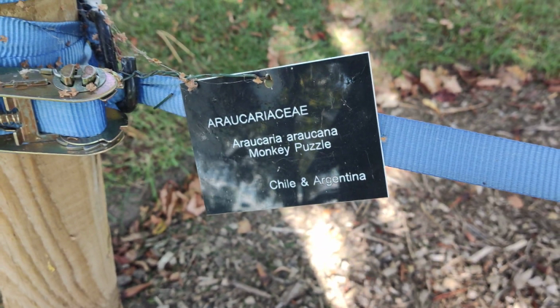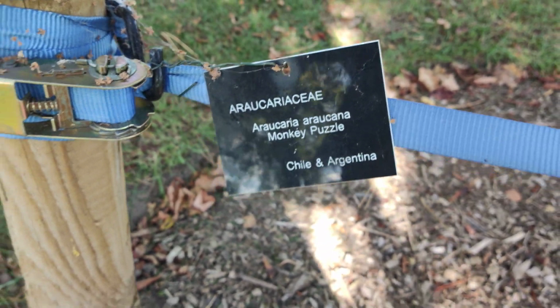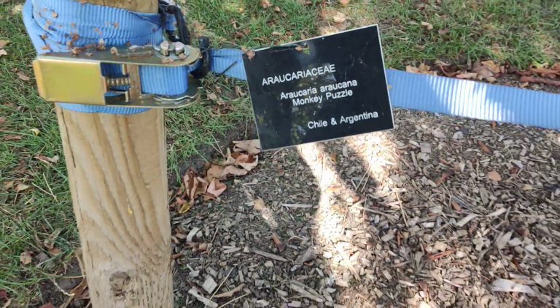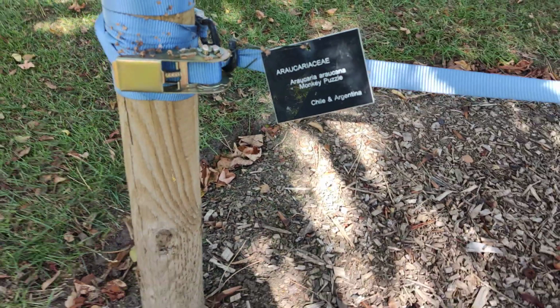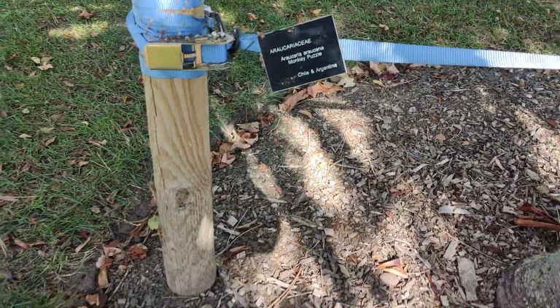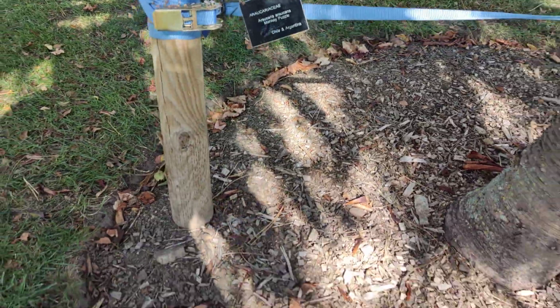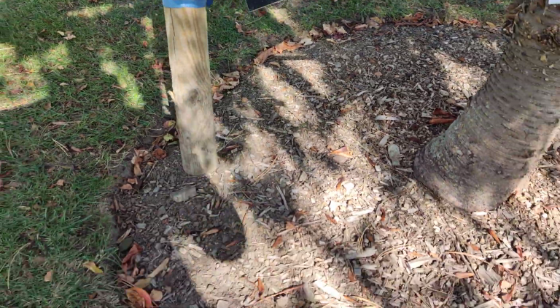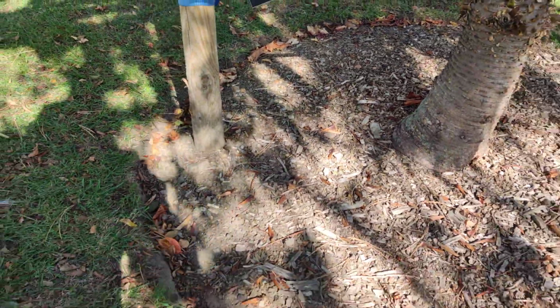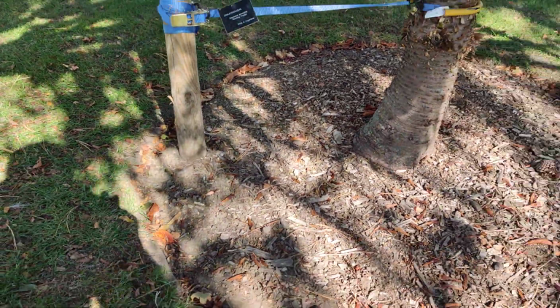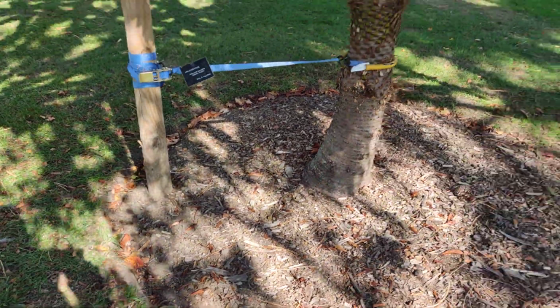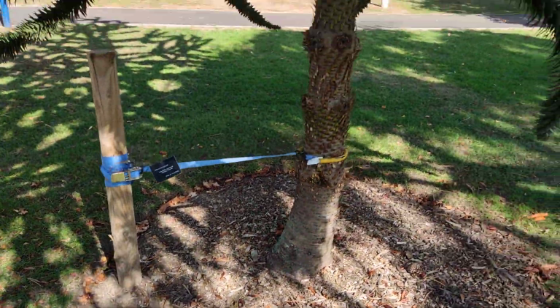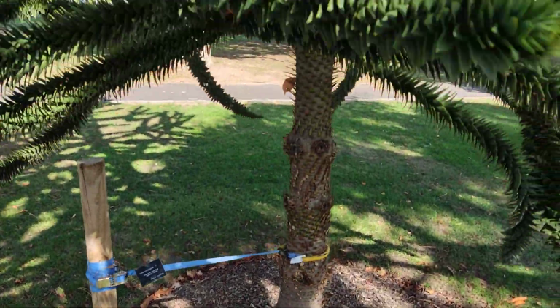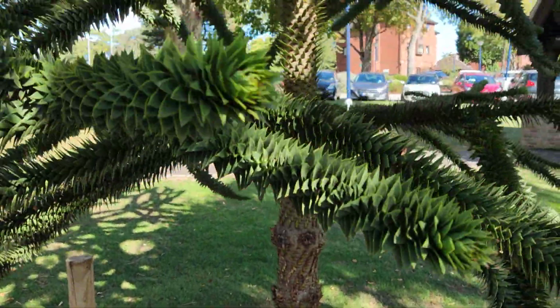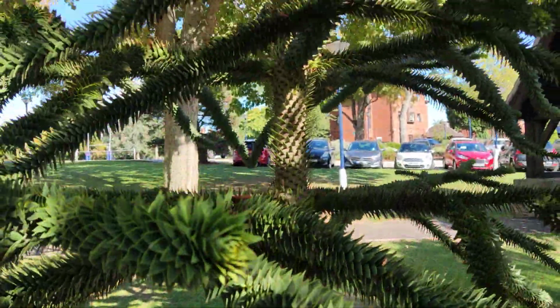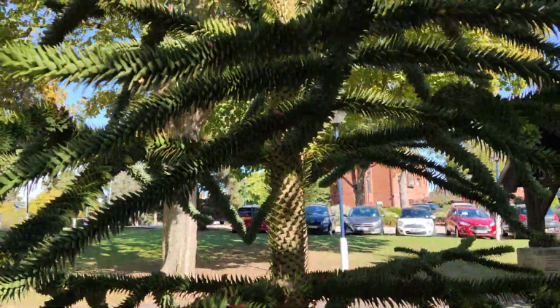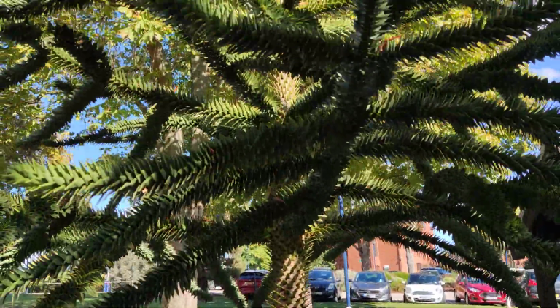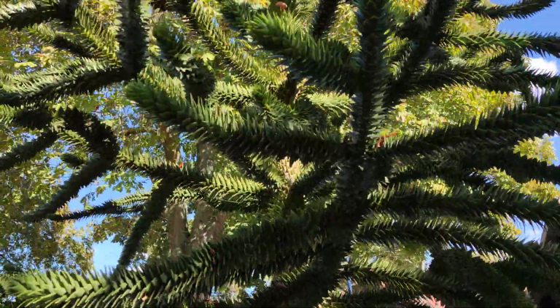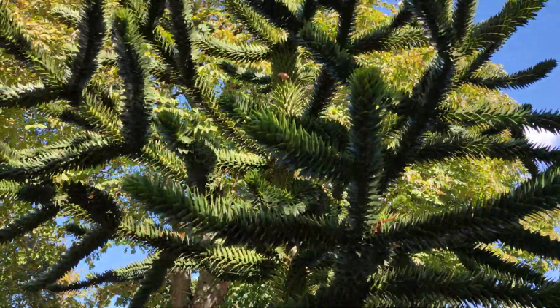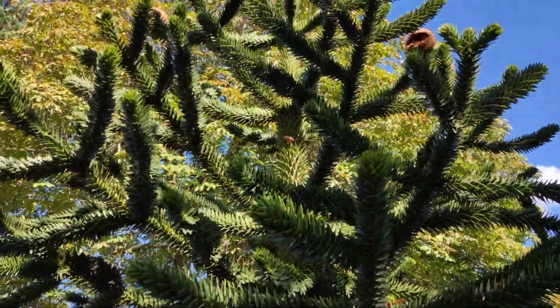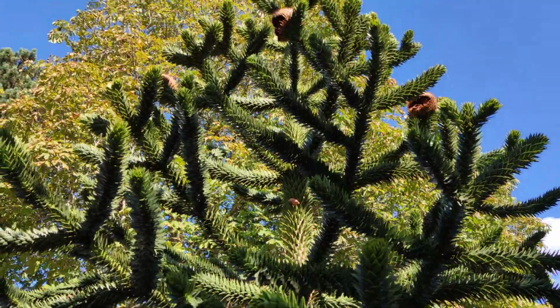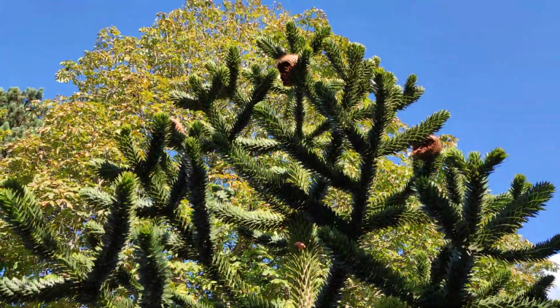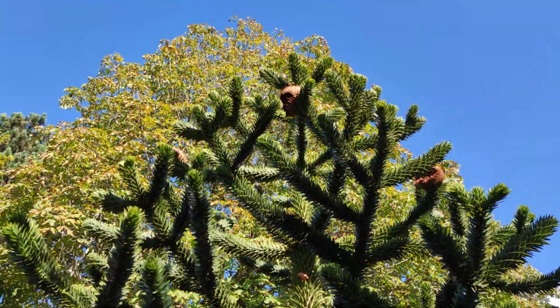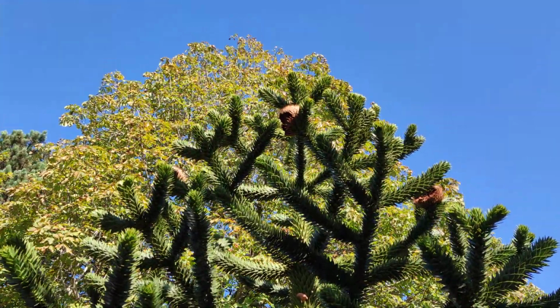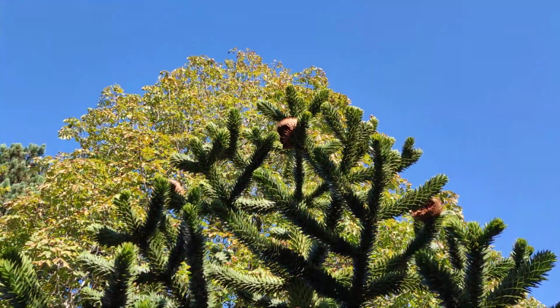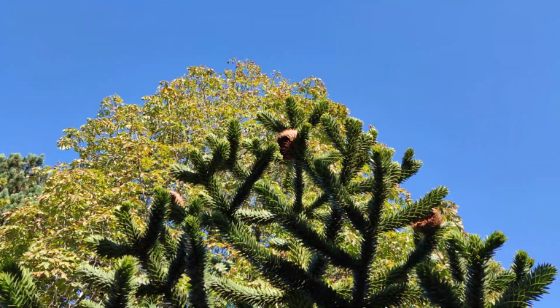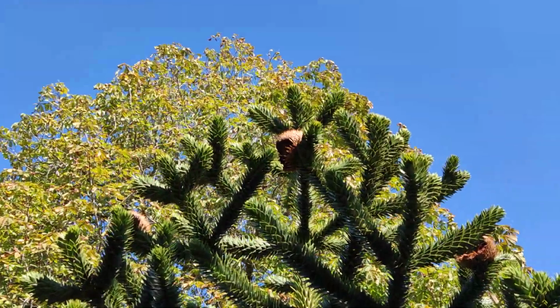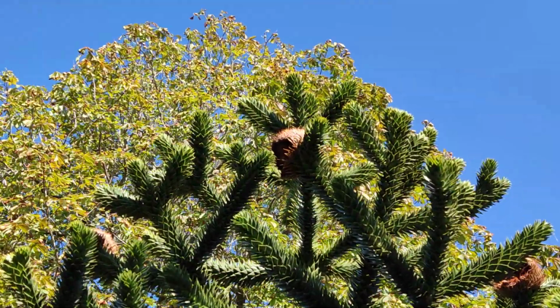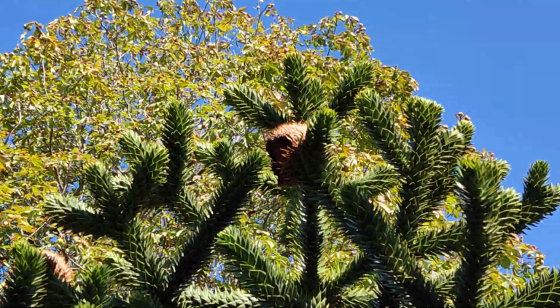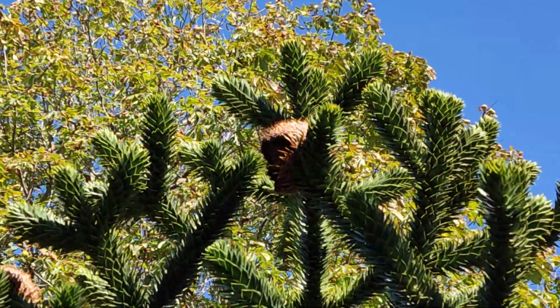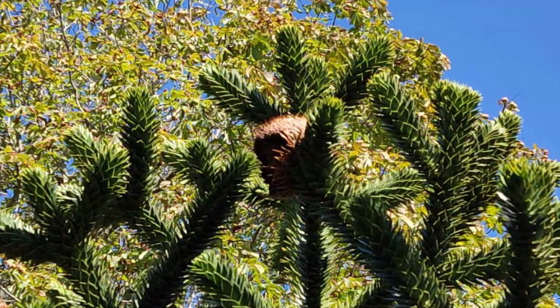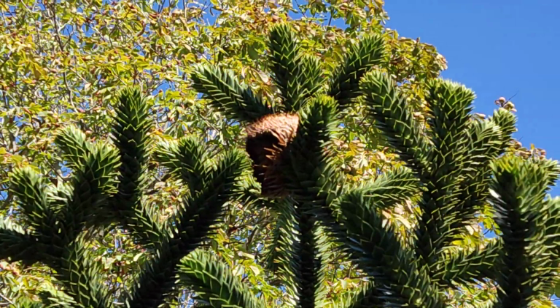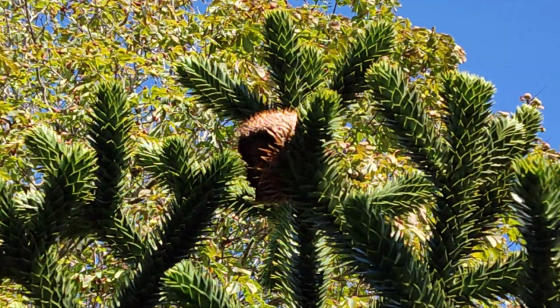So this one, if we come out a little bit, it's getting quite big now. It's been here some time. And there we have the monkey puzzle seeds.